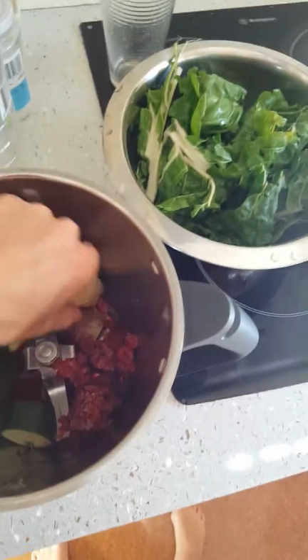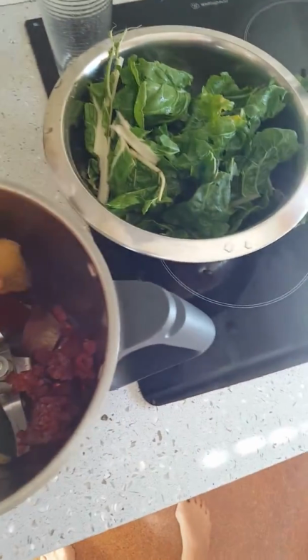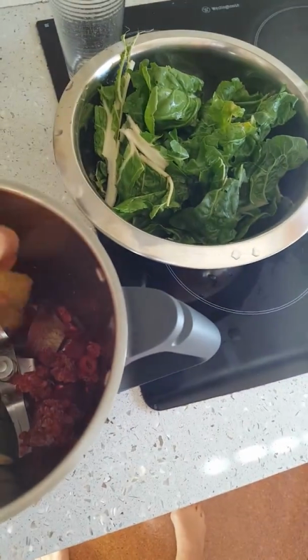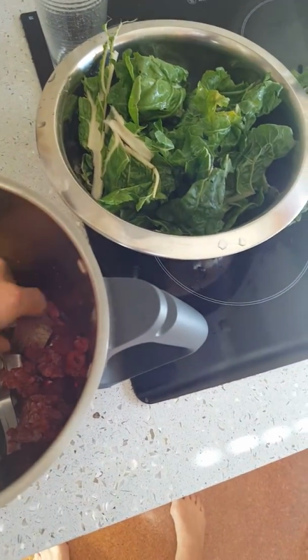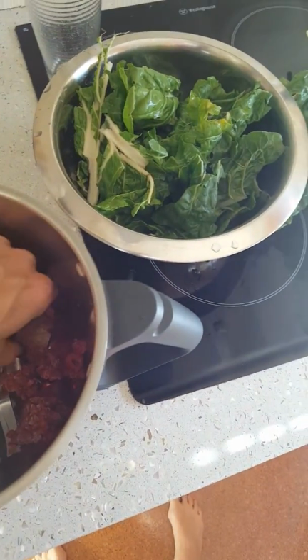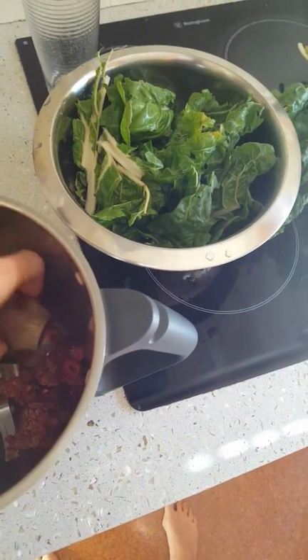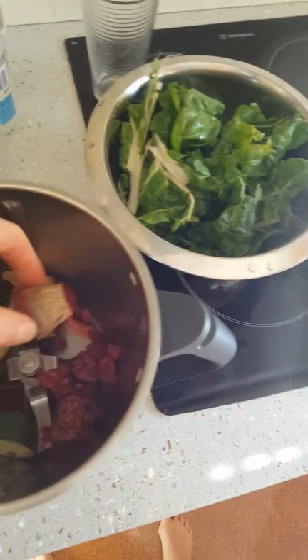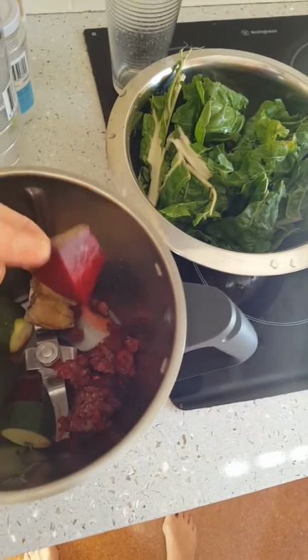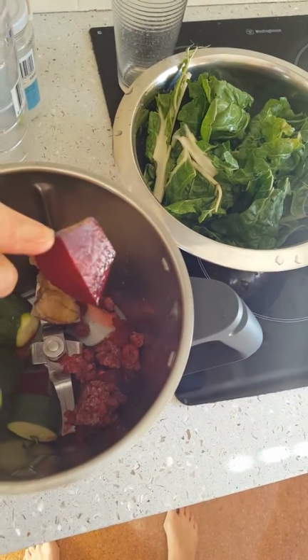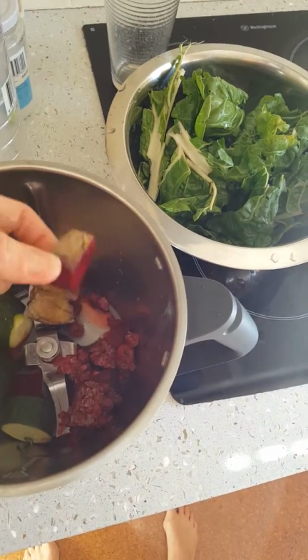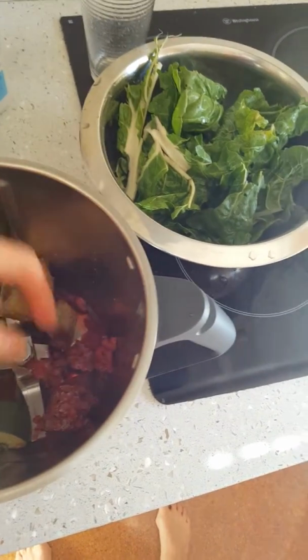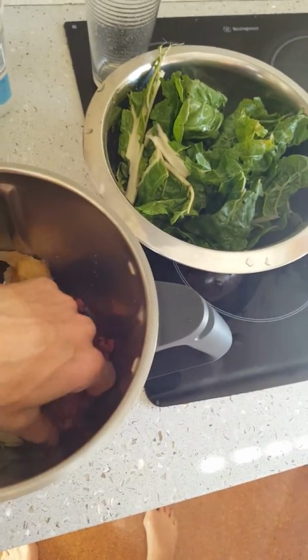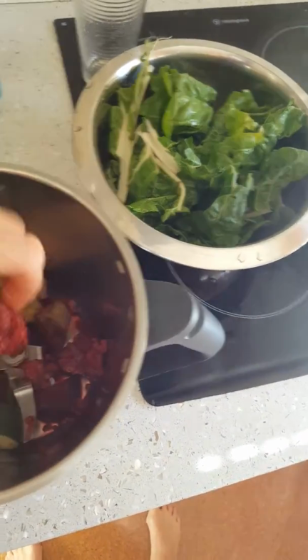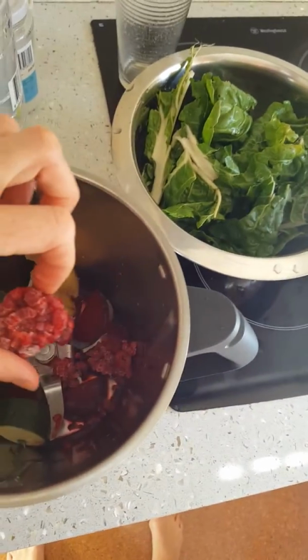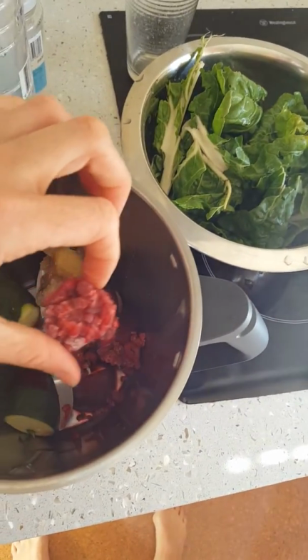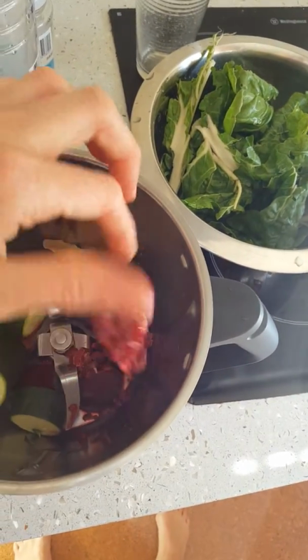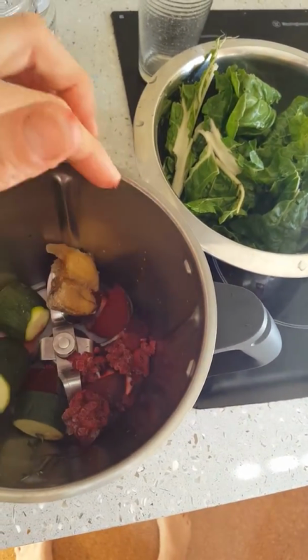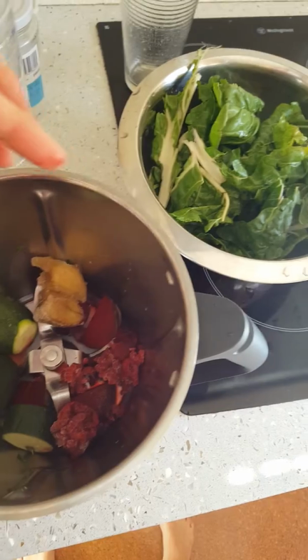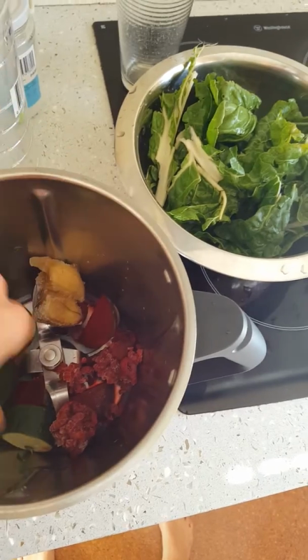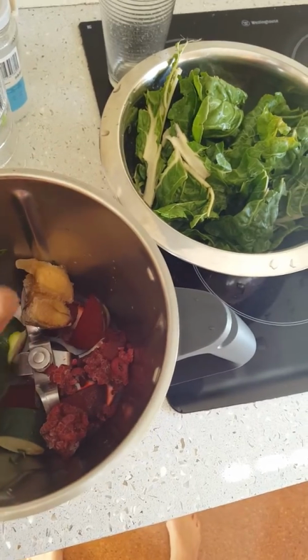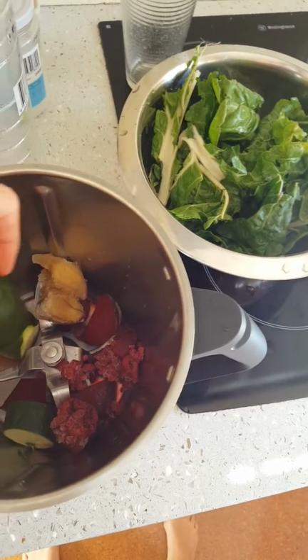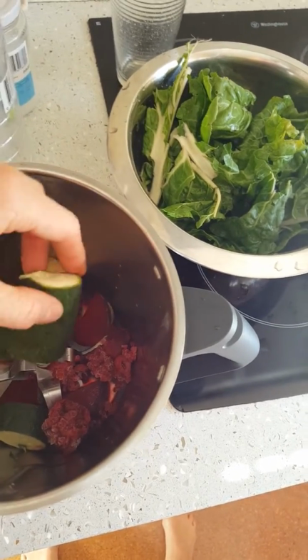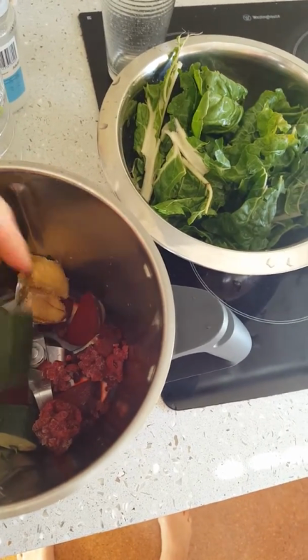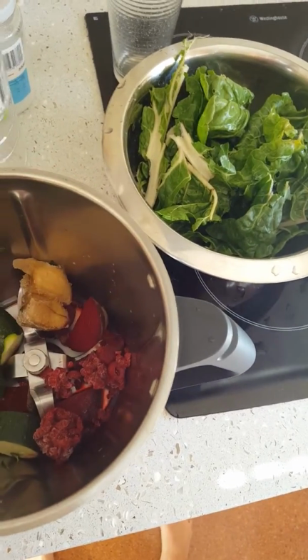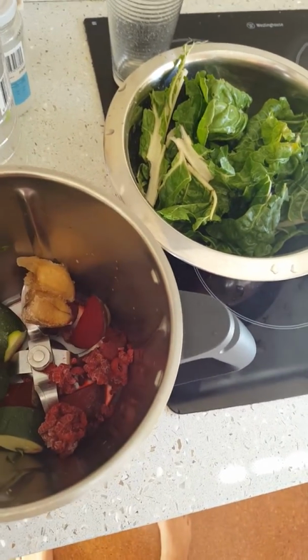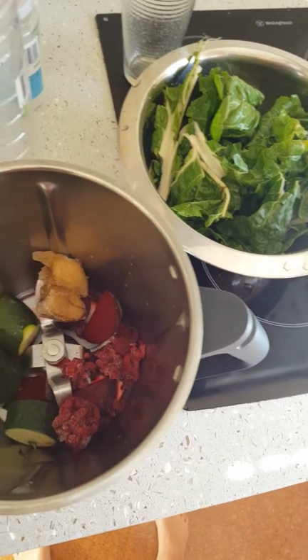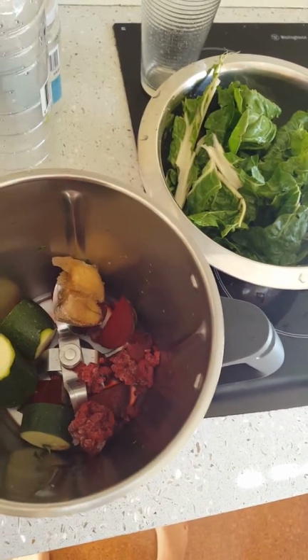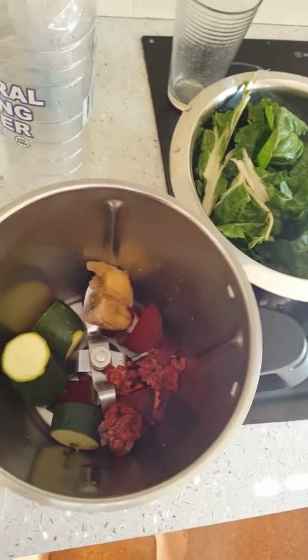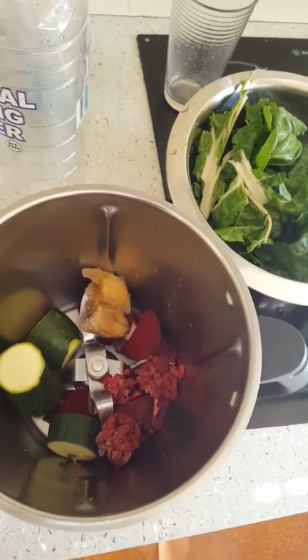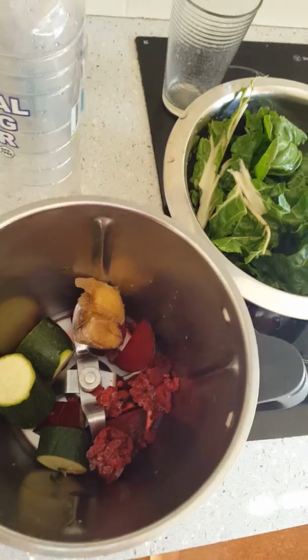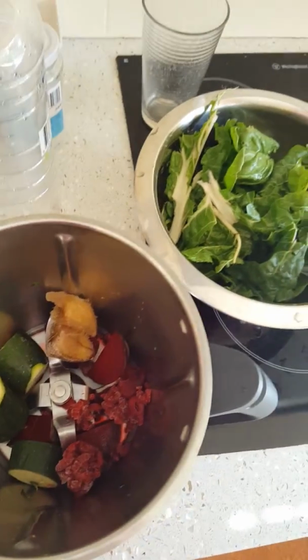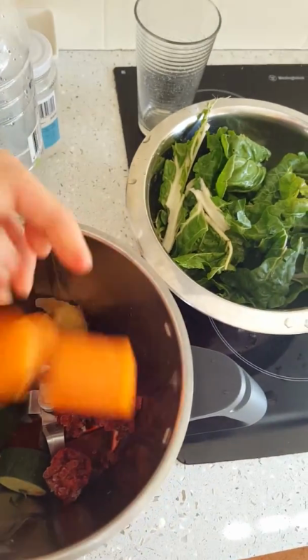I've got a quarter of a frozen banana, a whole raw beetroot, and probably two tablespoons of berries. I've also got half a zucchini and I'm going to put a carrot in as well.